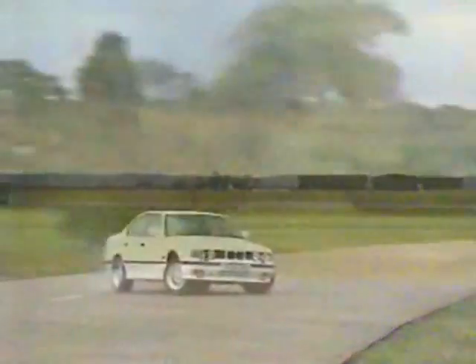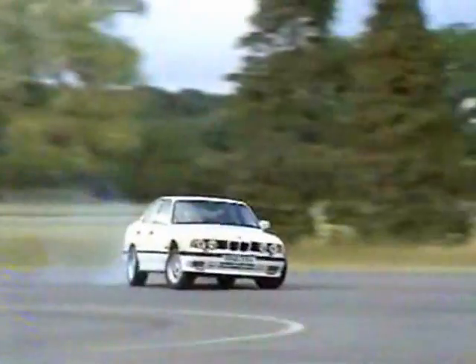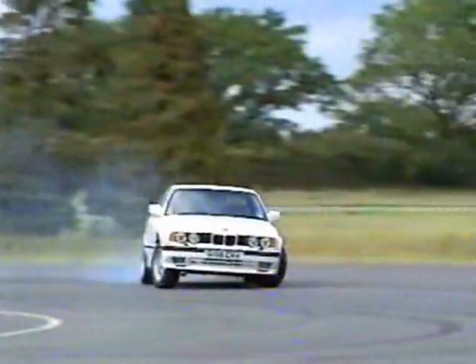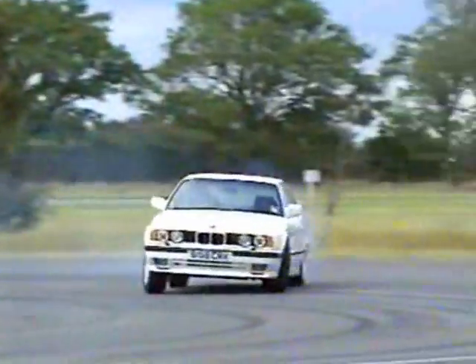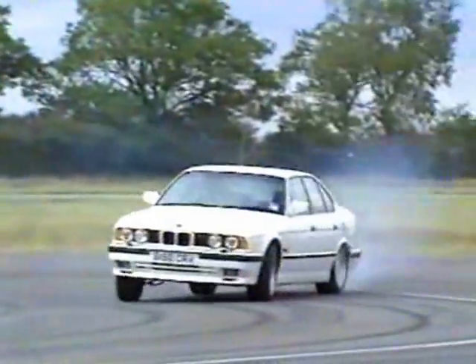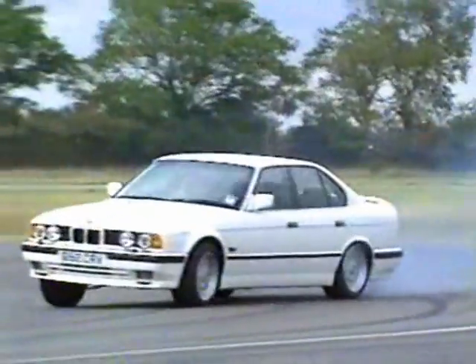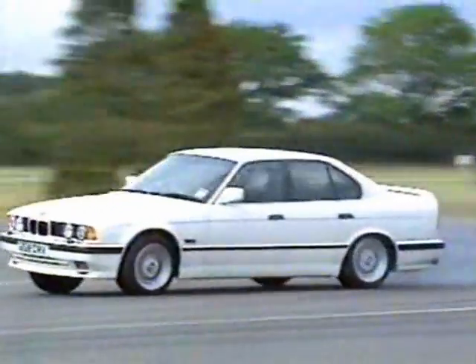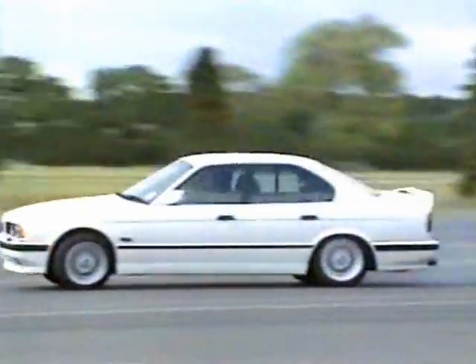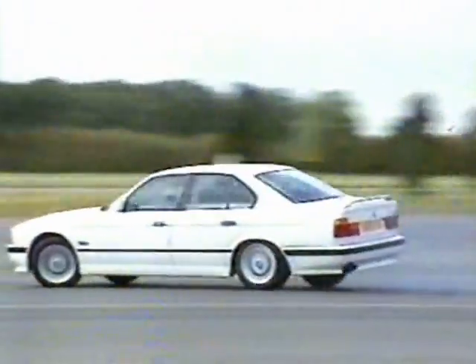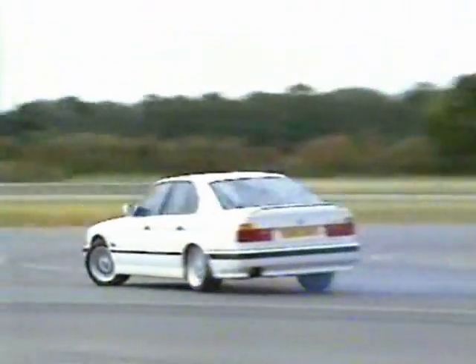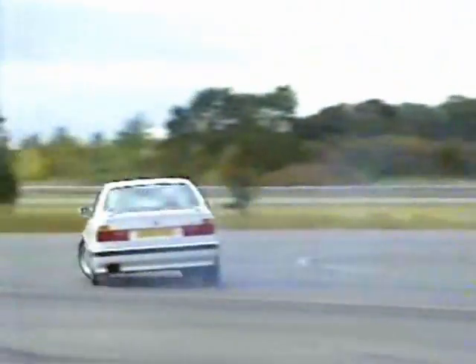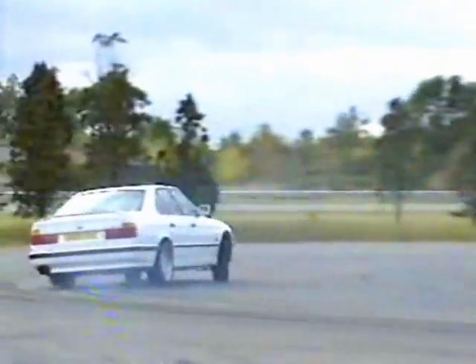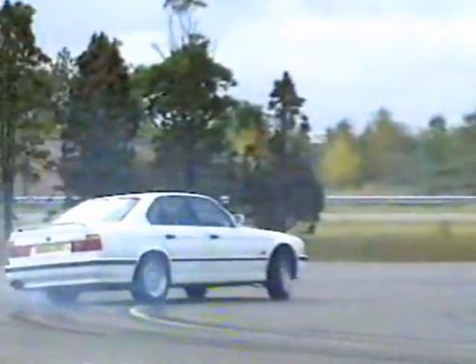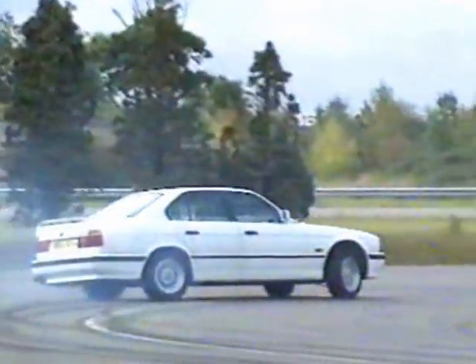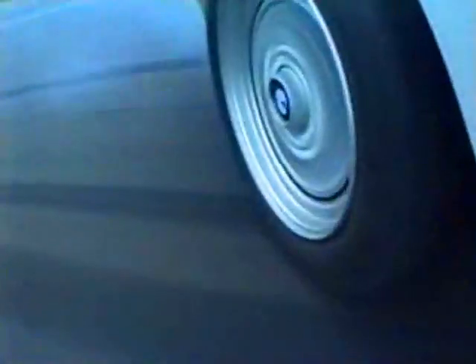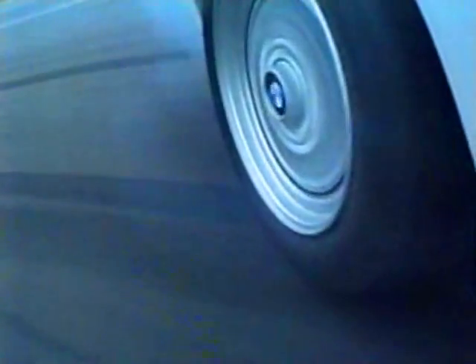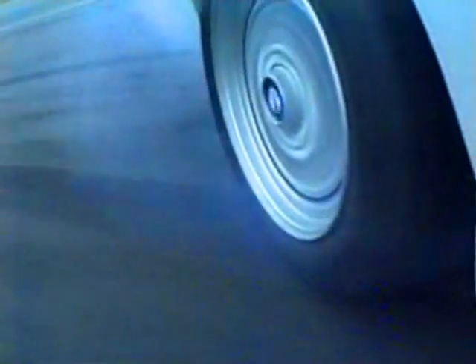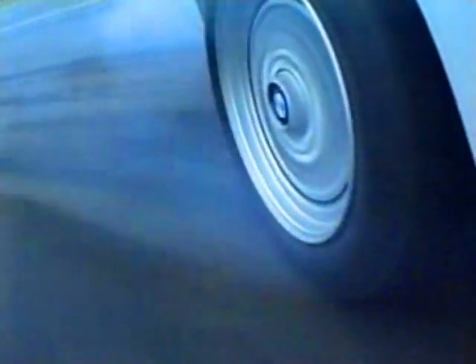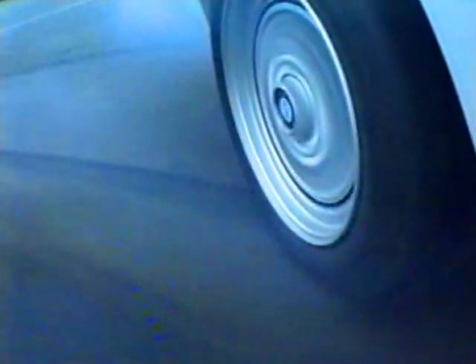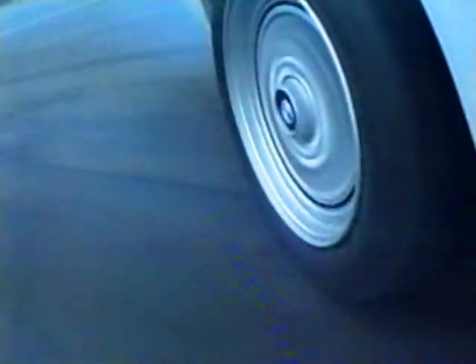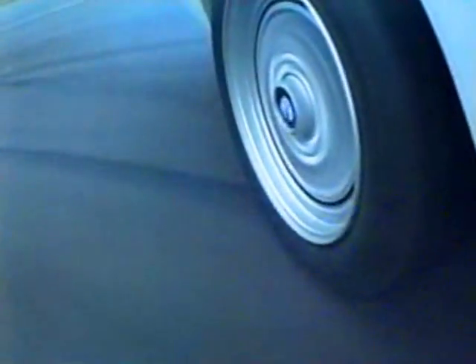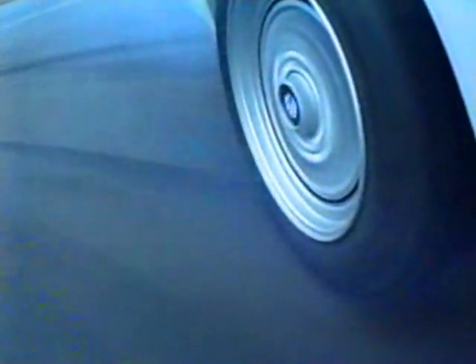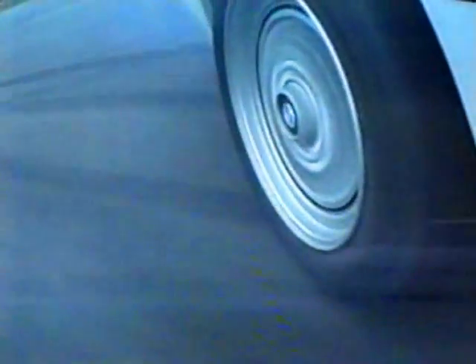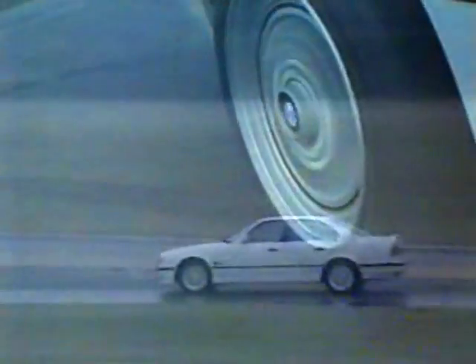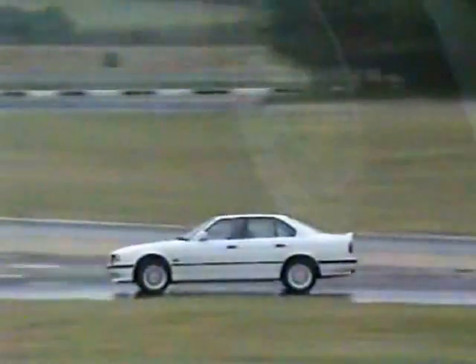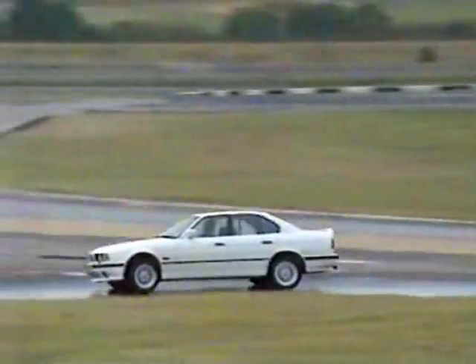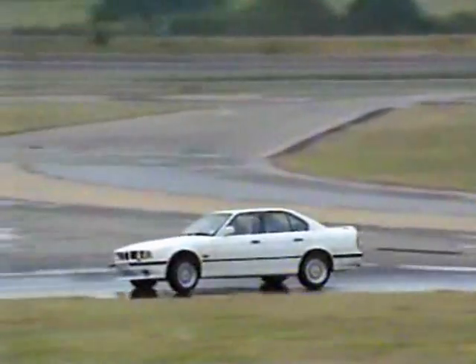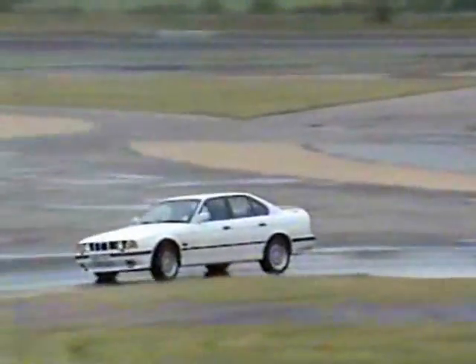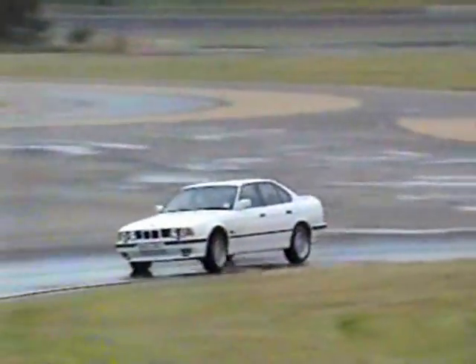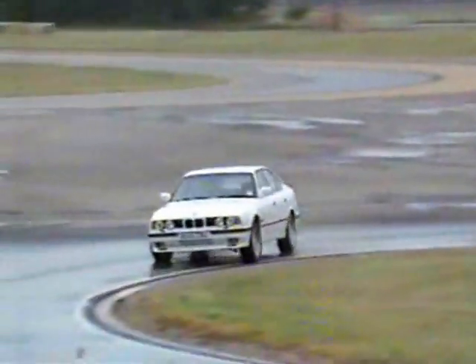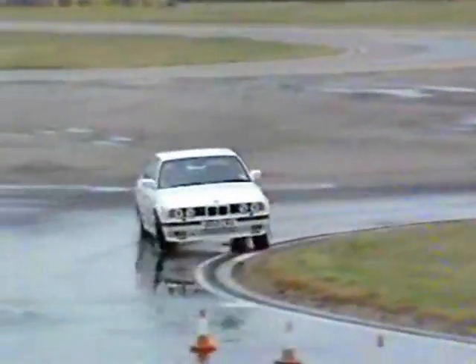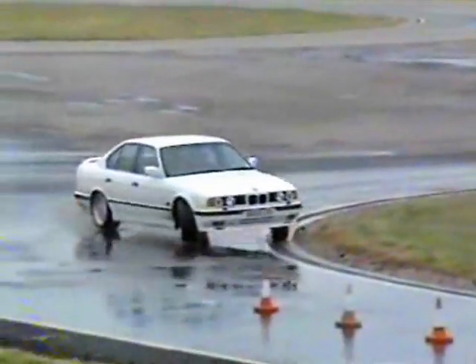Under power, the rear-wheel-drive BMW has similar handling characteristics to the Minor, but to cause oversteer in the dry needs brutal use of the accelerator. Take a wet corner and use the power unwisely, however, and the results can be pretty dramatic.